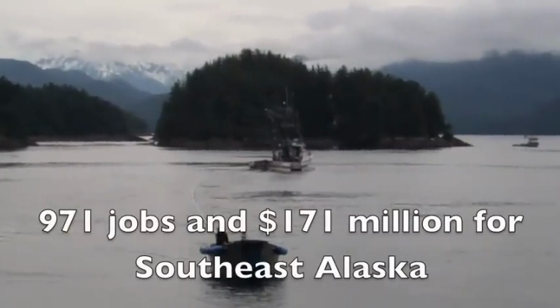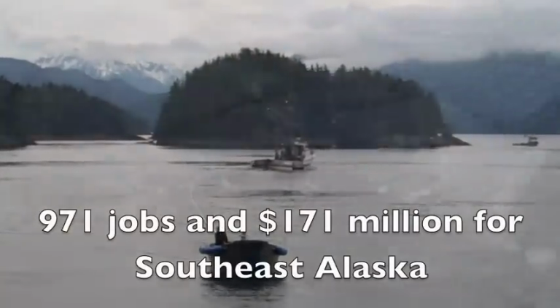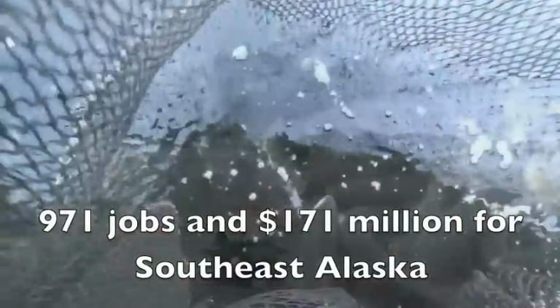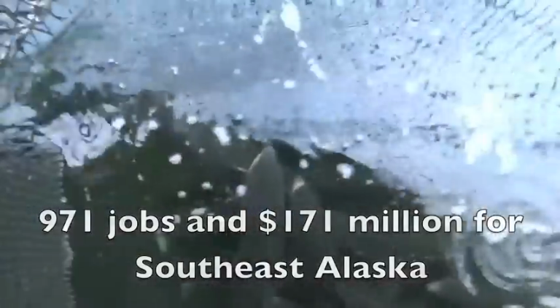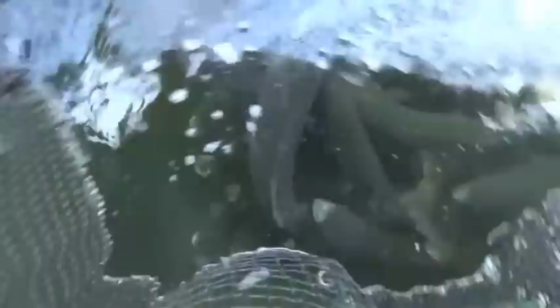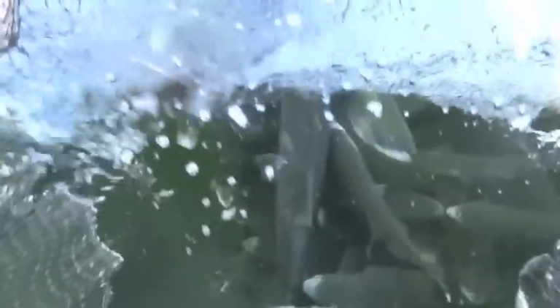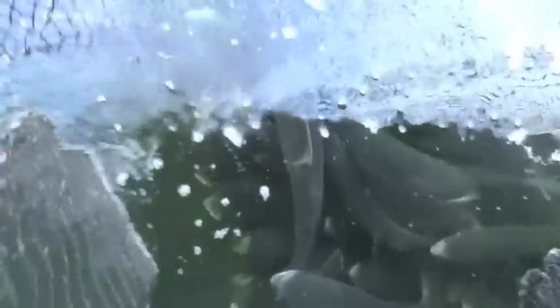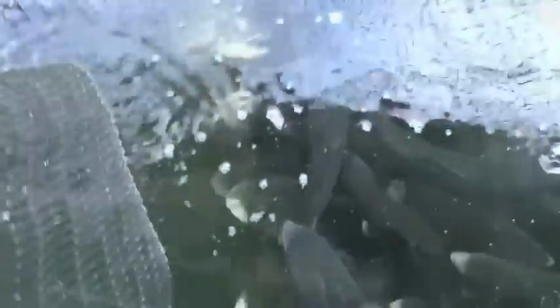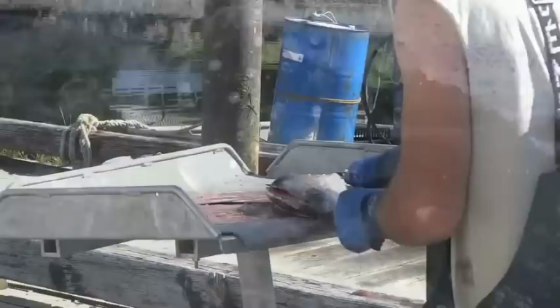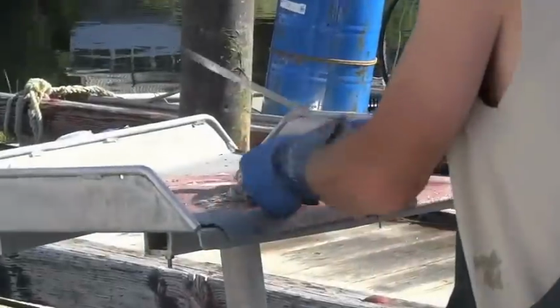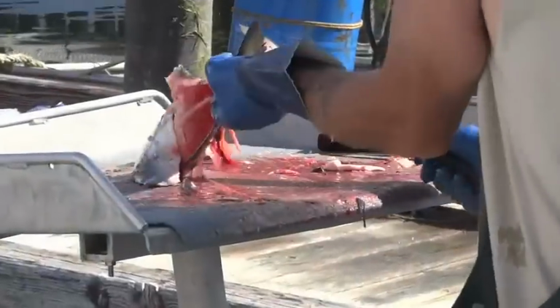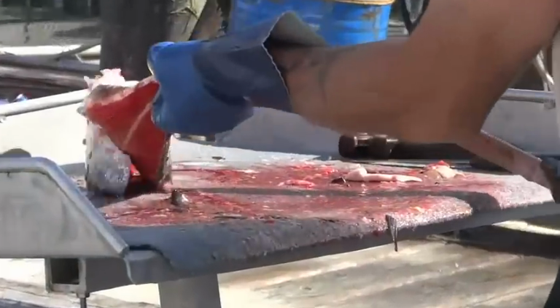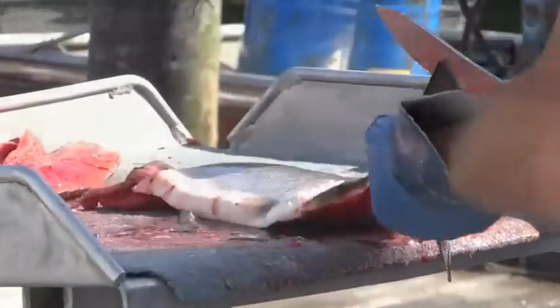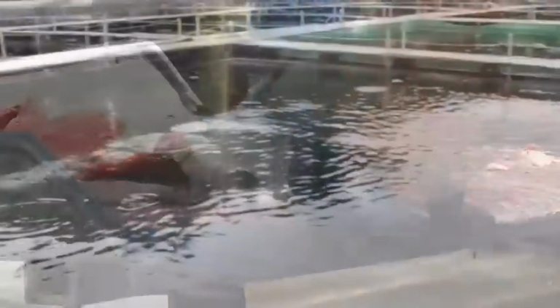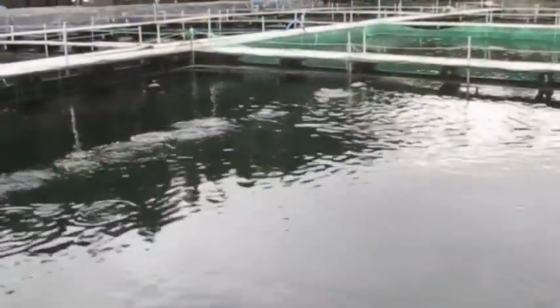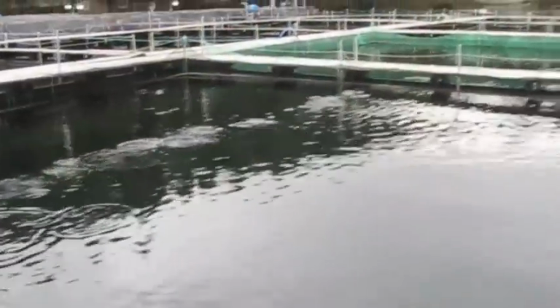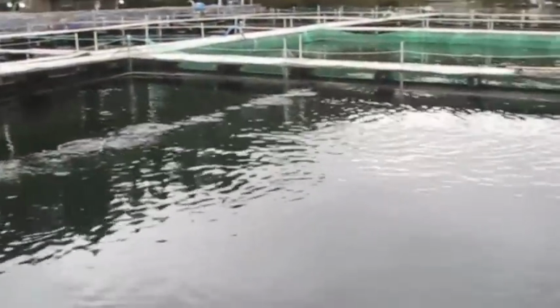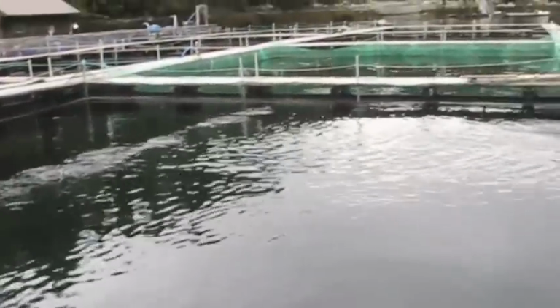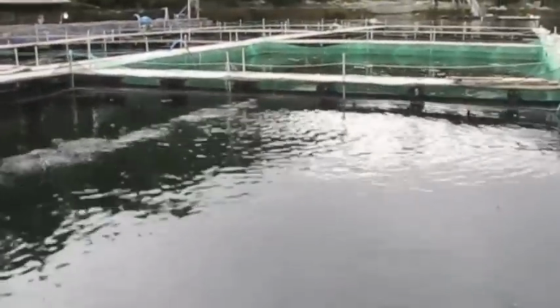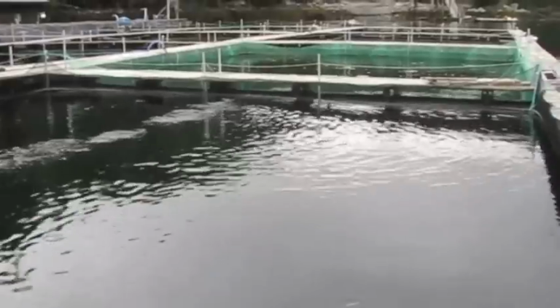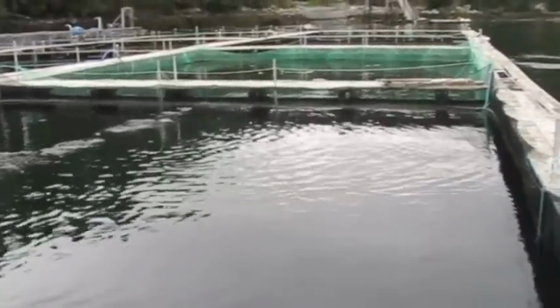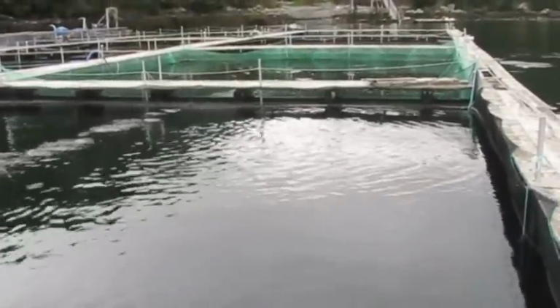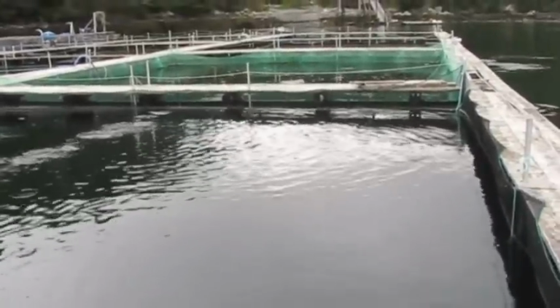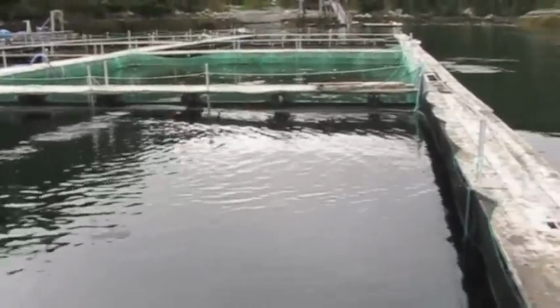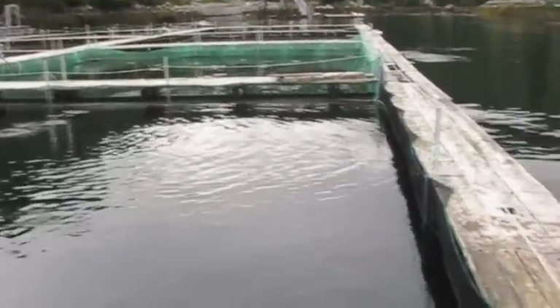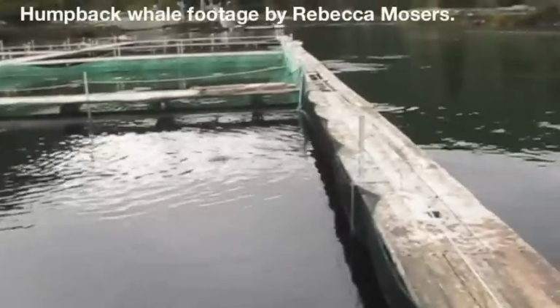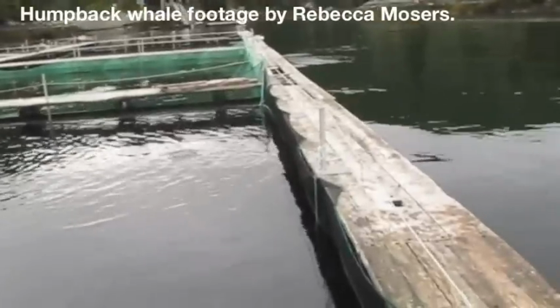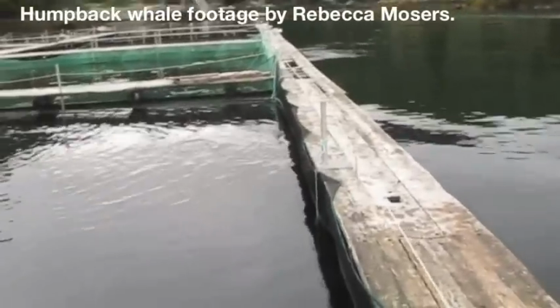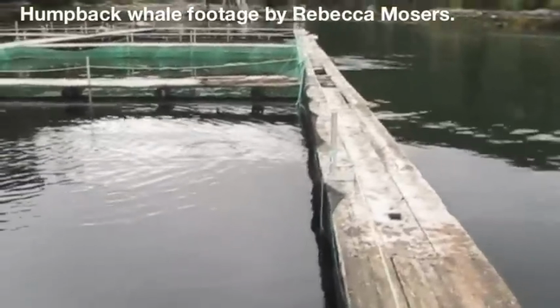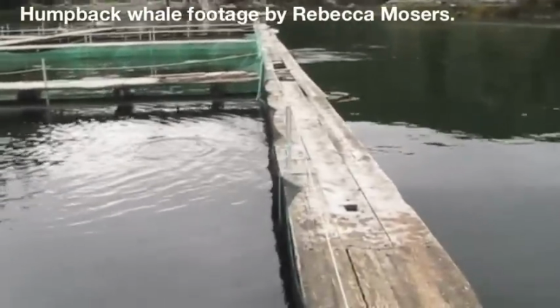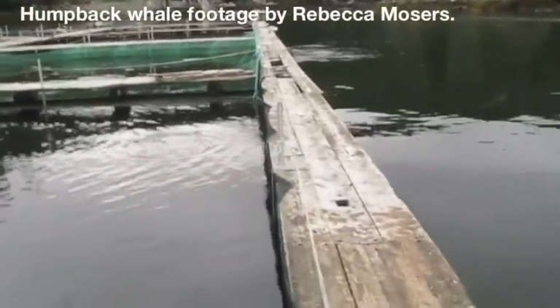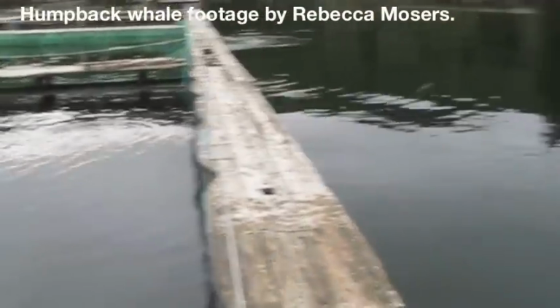These salmon will return to spawn and be caught by fishermen. Unfortunately, humans aren't the only ones who love salmon. Humpback whales have discovered that during hatchery releases, millions of fish fill the water, setting the table for an all-you-can-eat buffet.